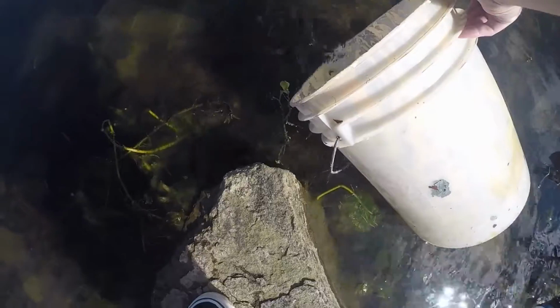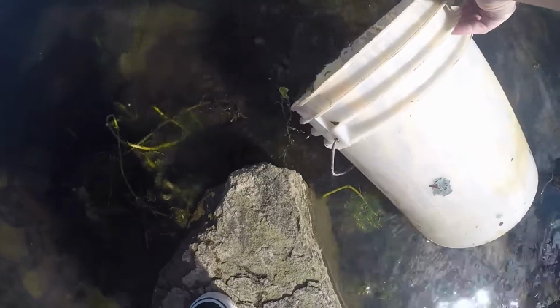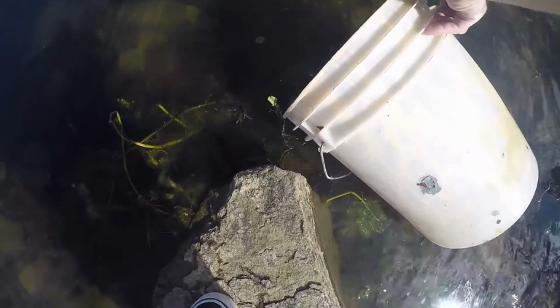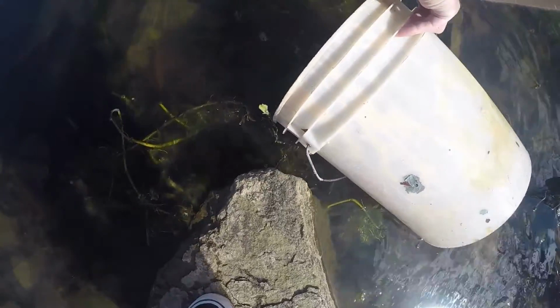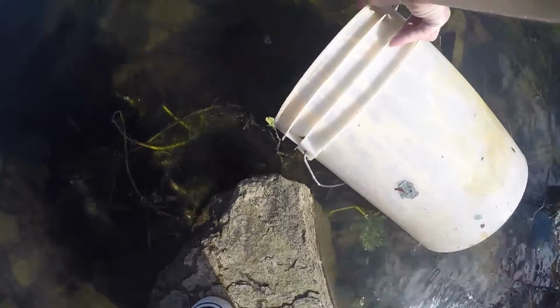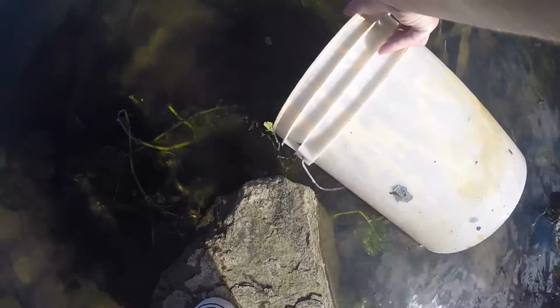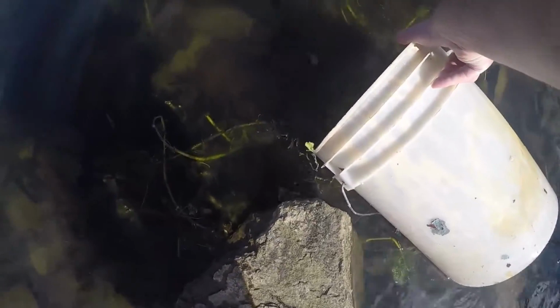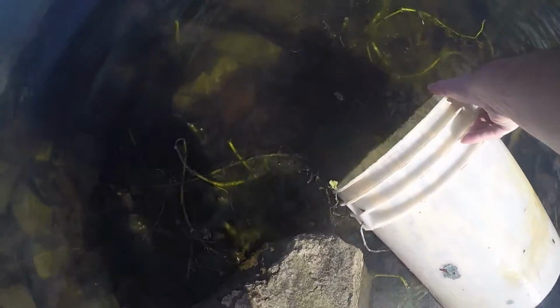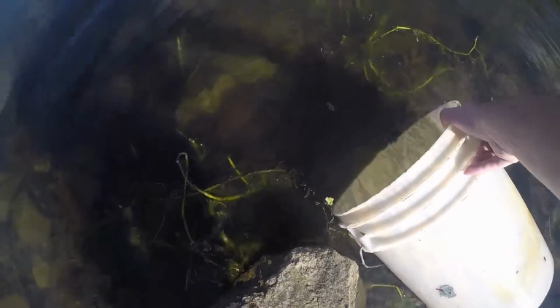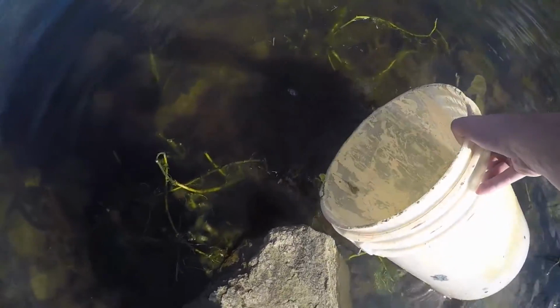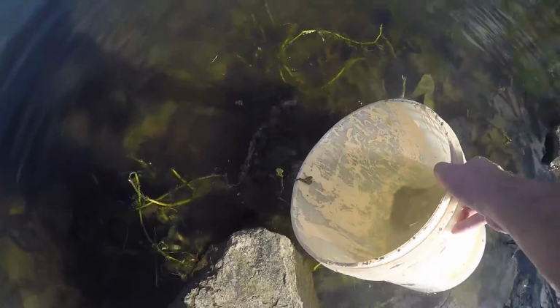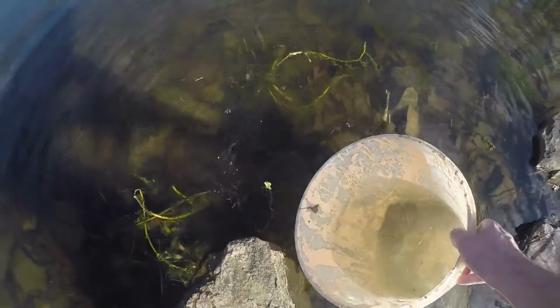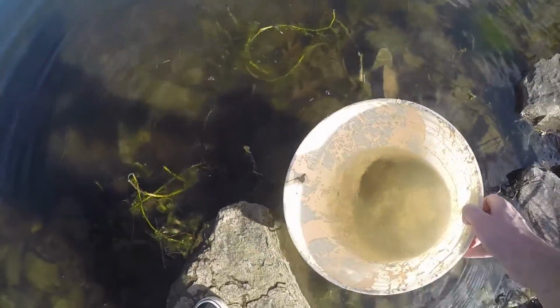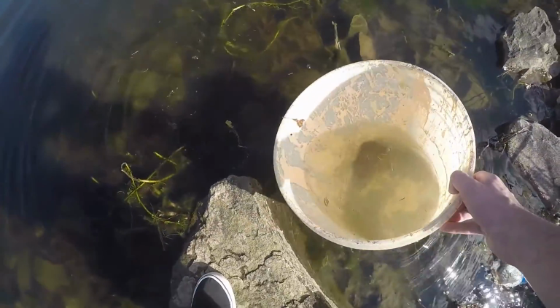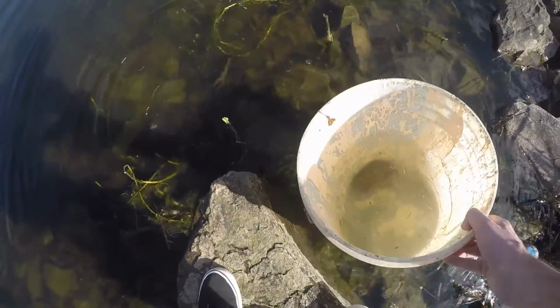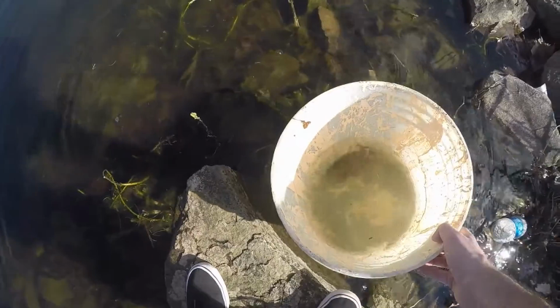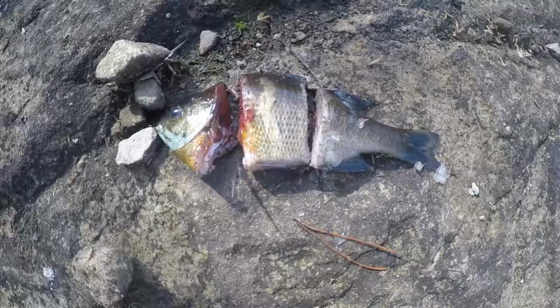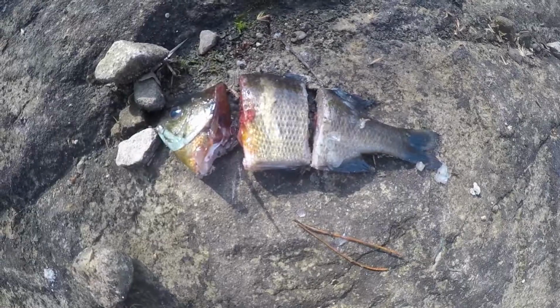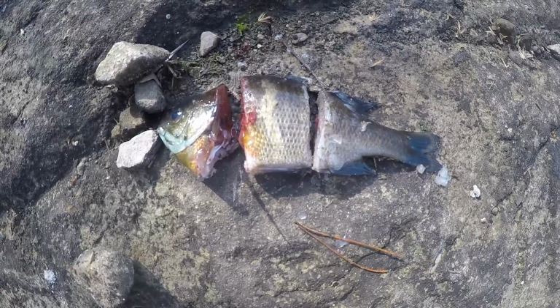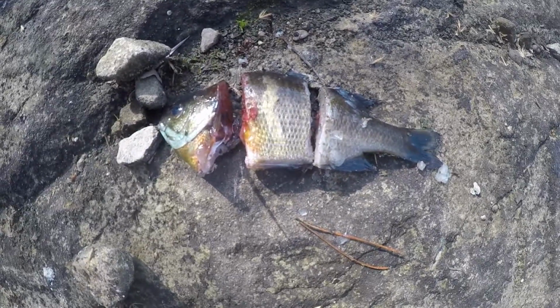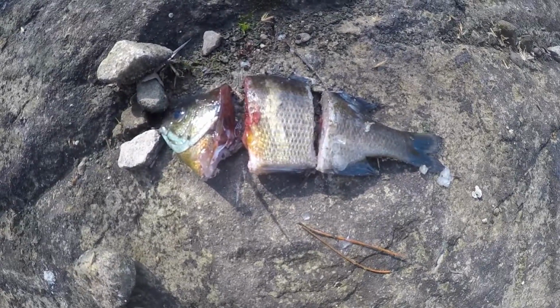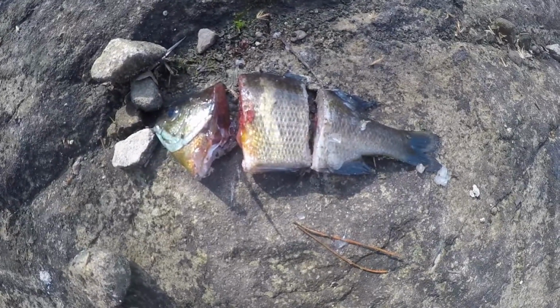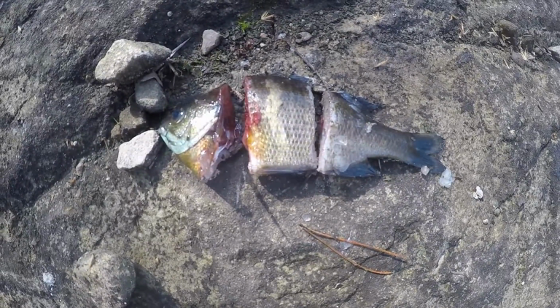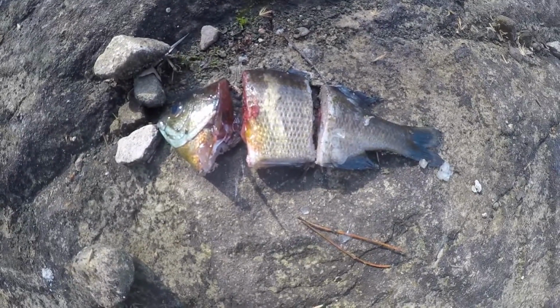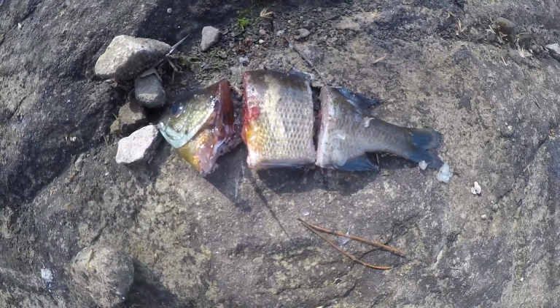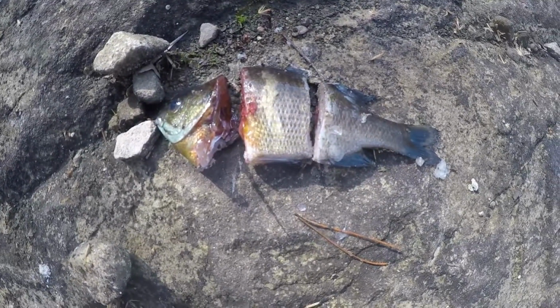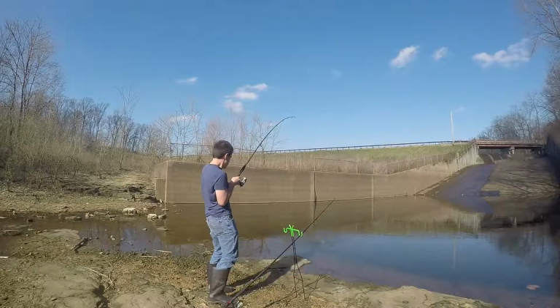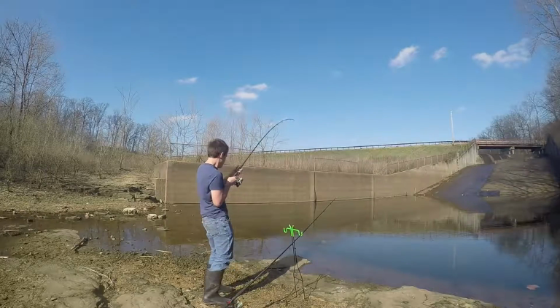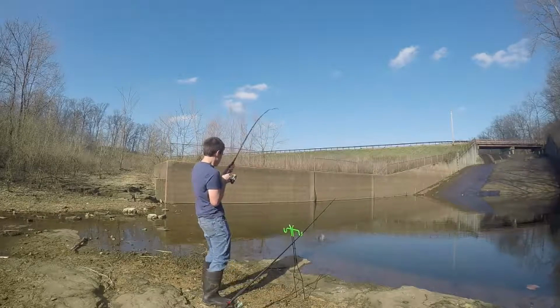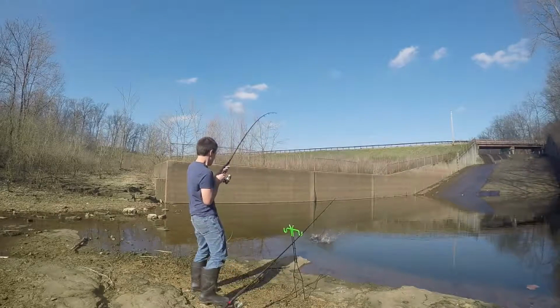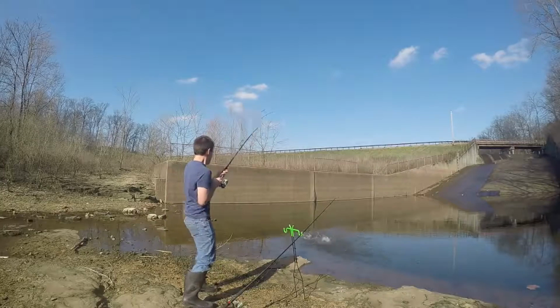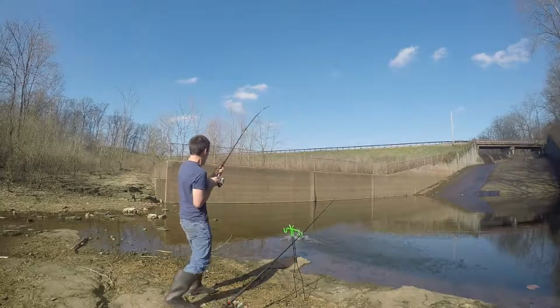That's a big bluegill for you. Since I had somewhere to be later, I decided to let these guys go. Bluegill makes excellent catfish bait as well, which I will cover in a coming video. Thanks for watching.